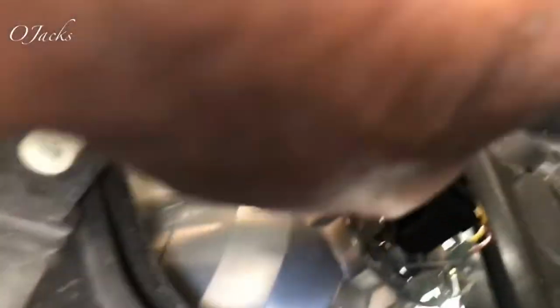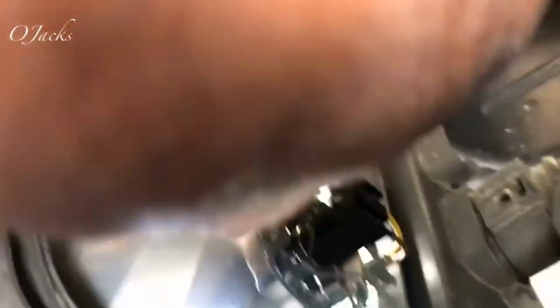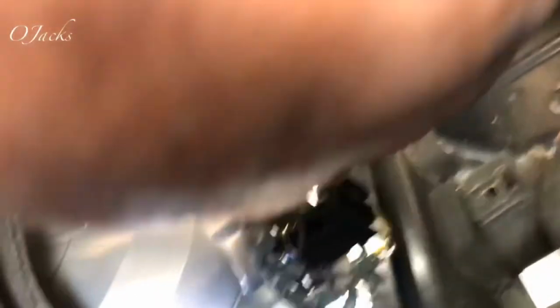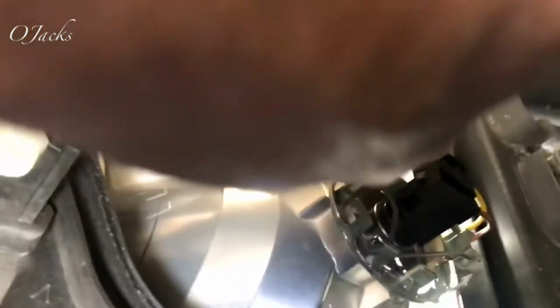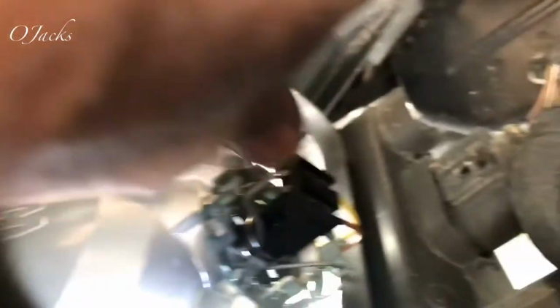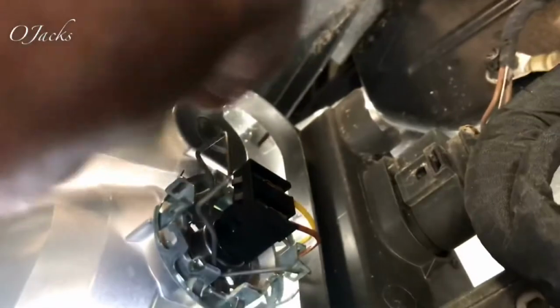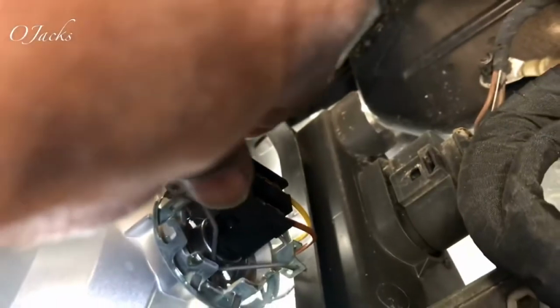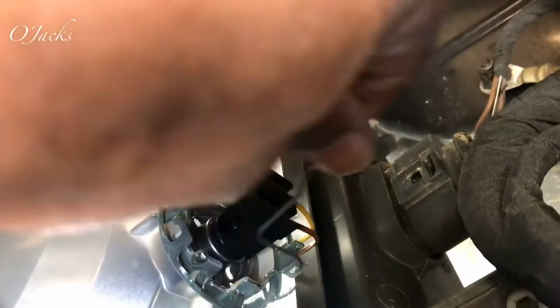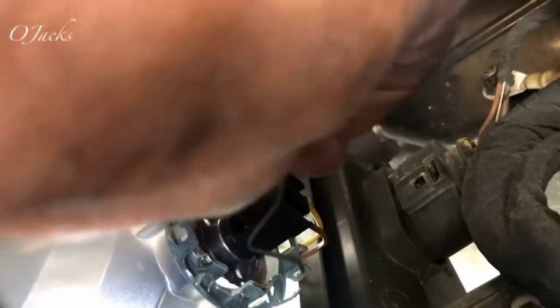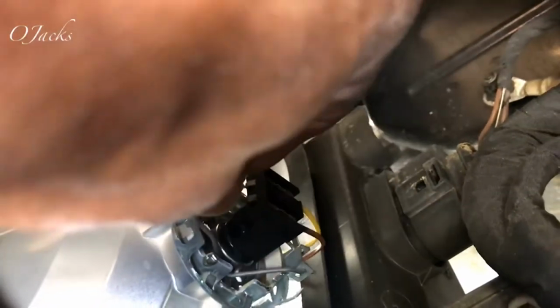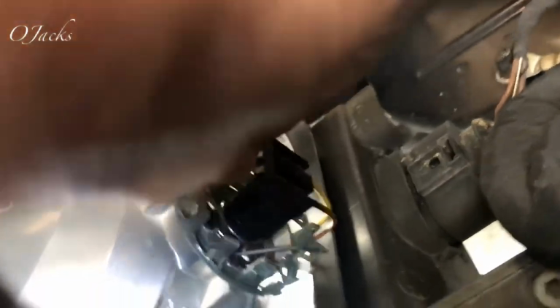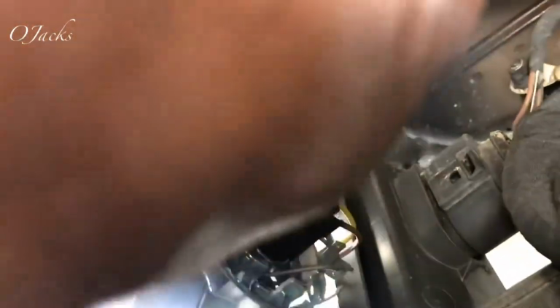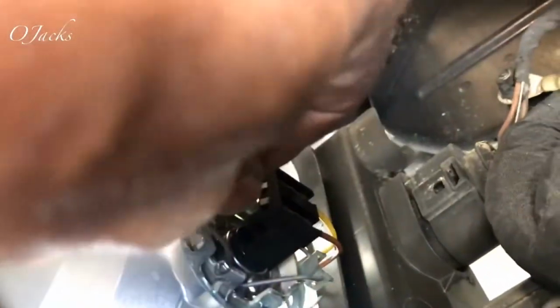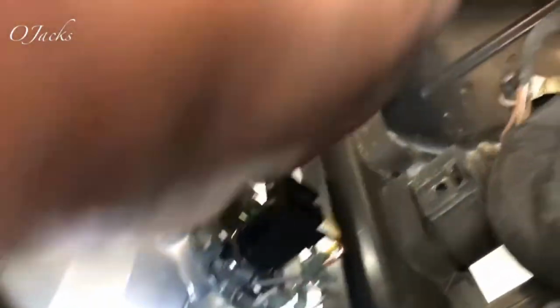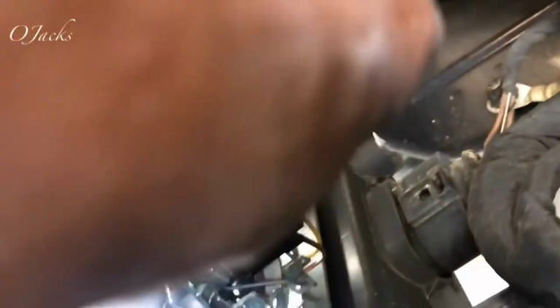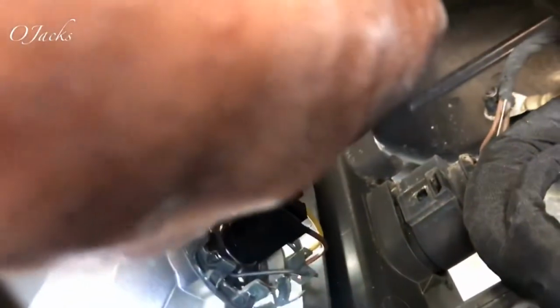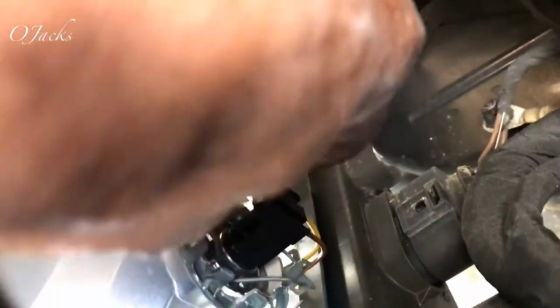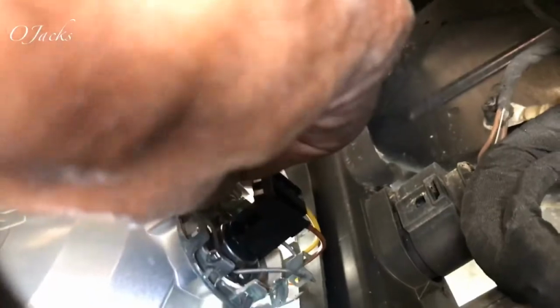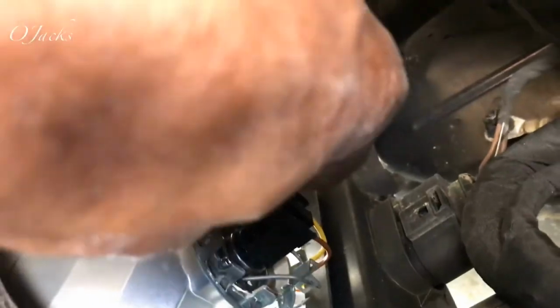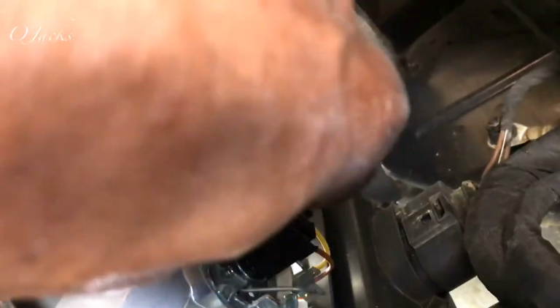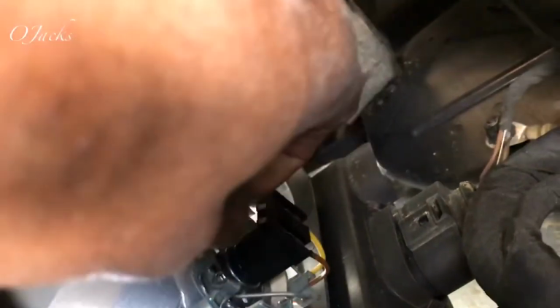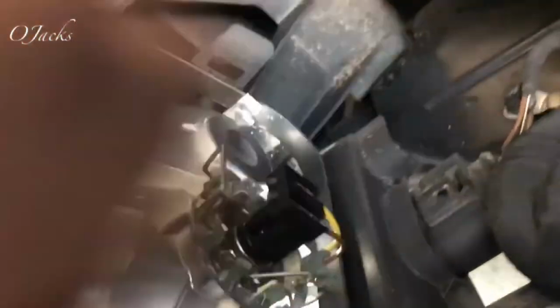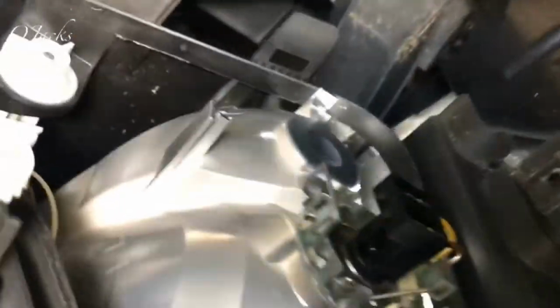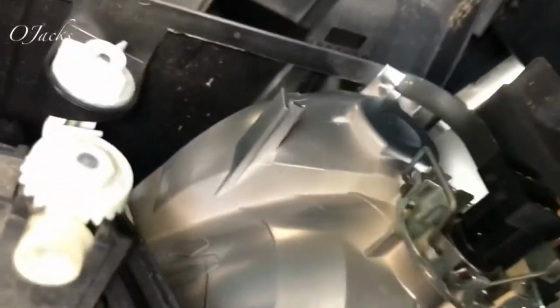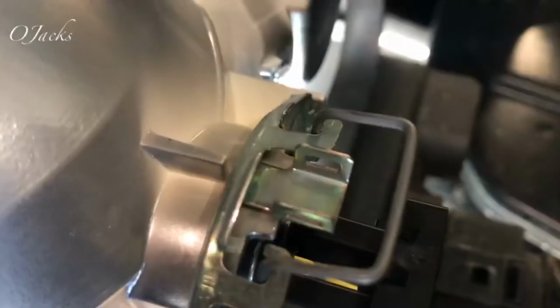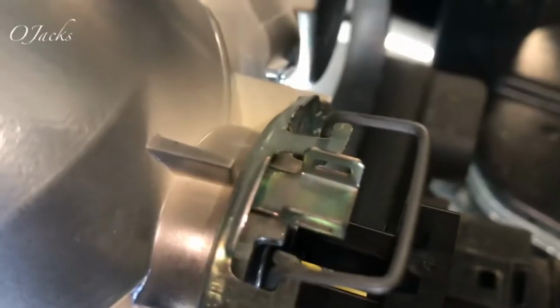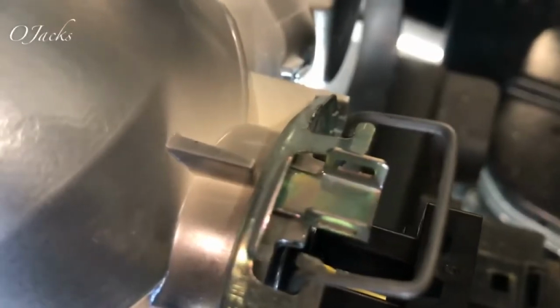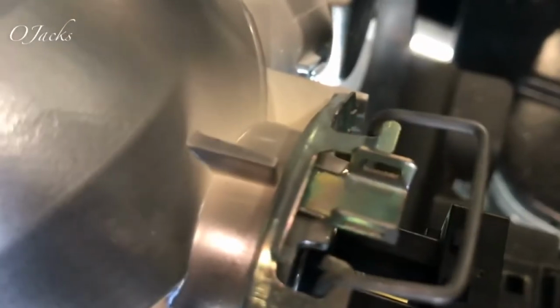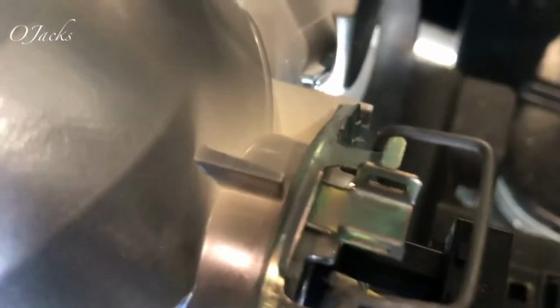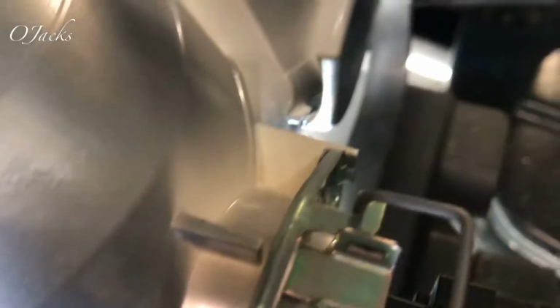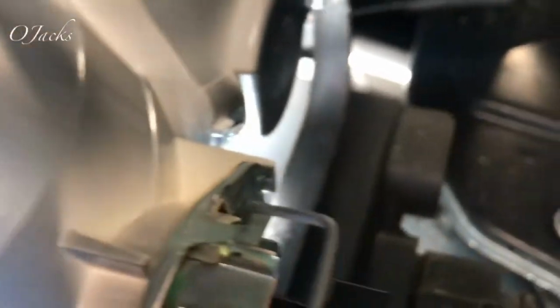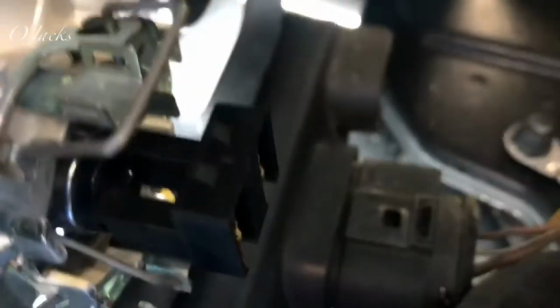Then what you do is grab the supporter — the hinge — and push down and across. You have to push back and then down, and swivel it off.